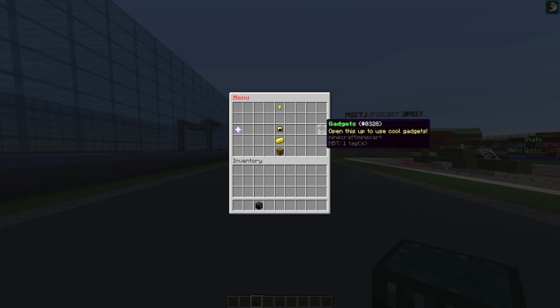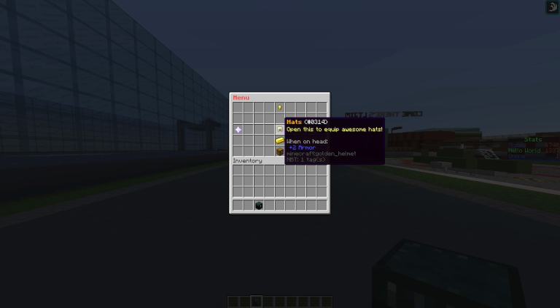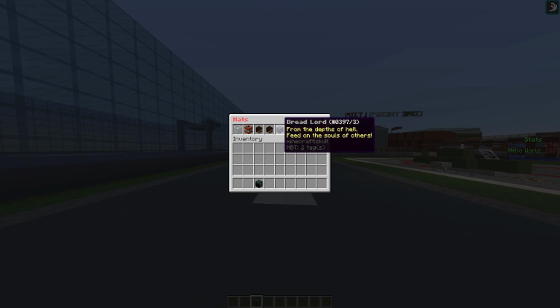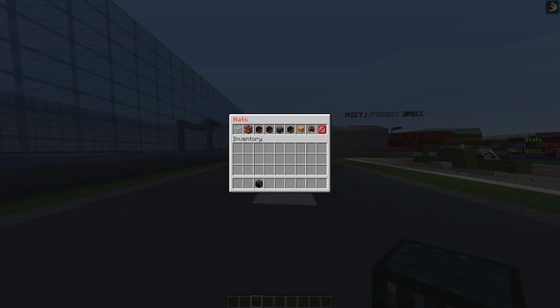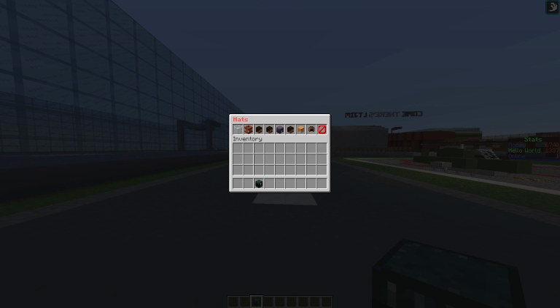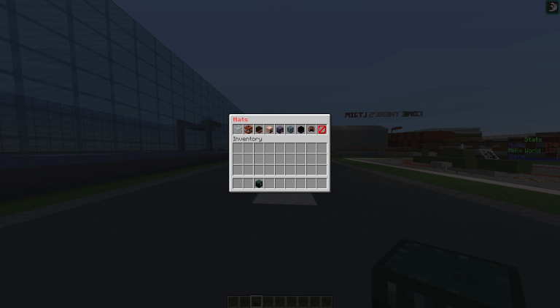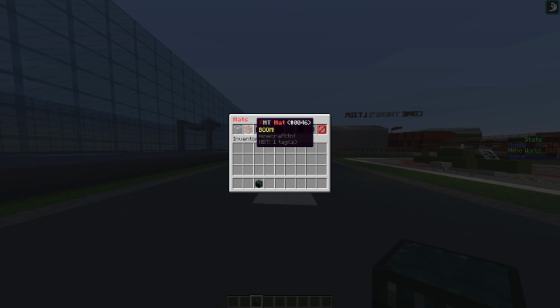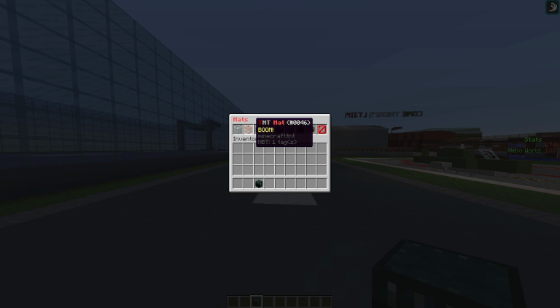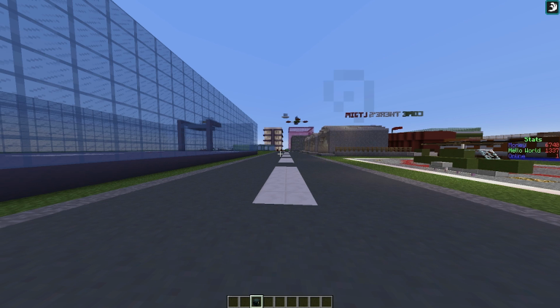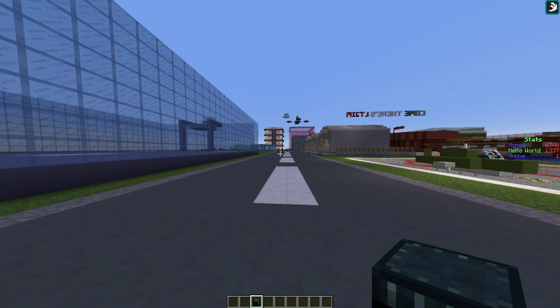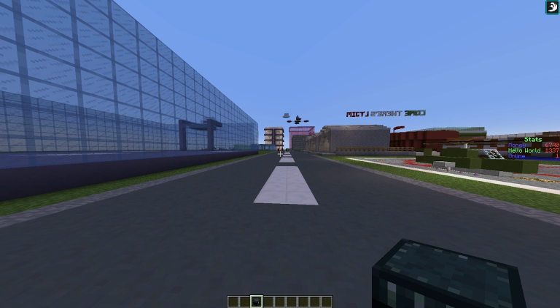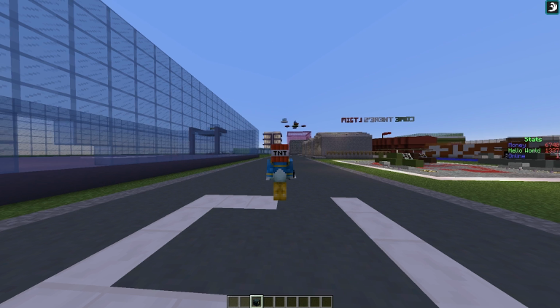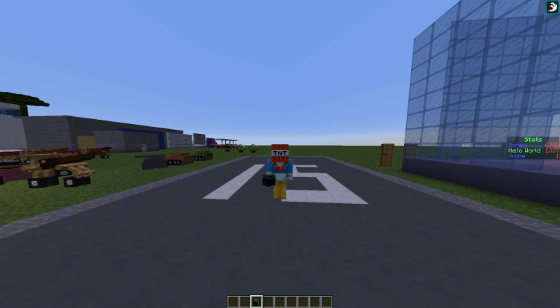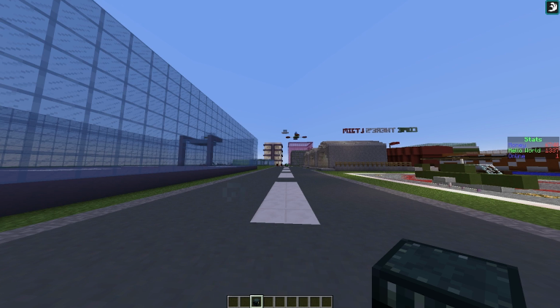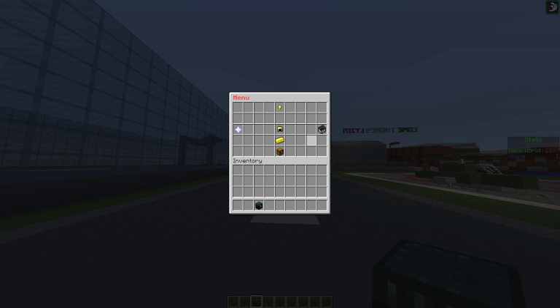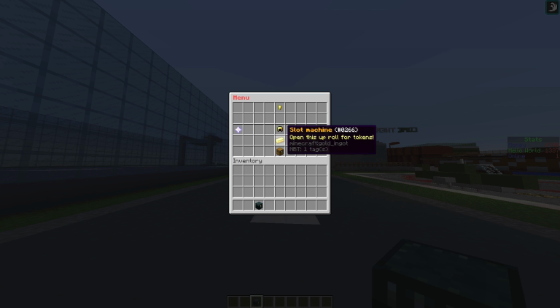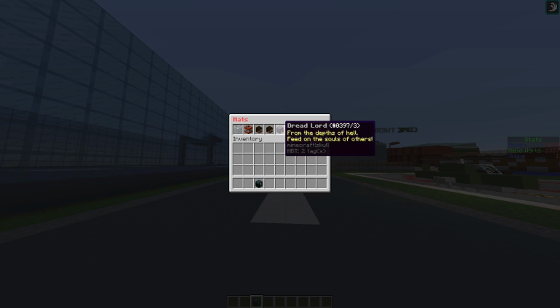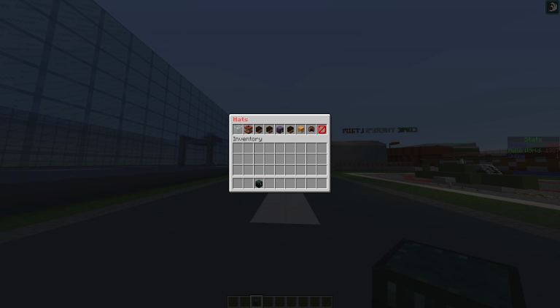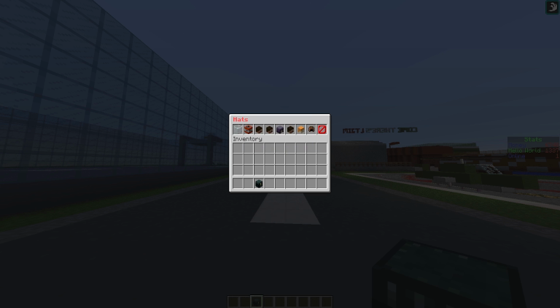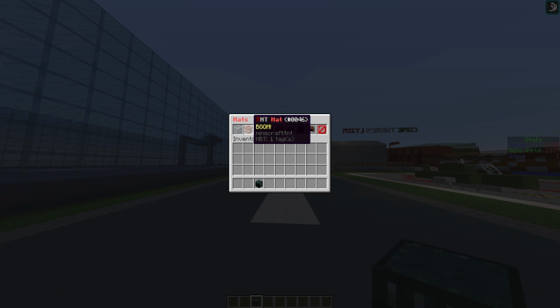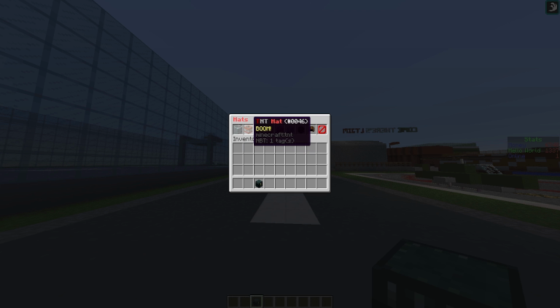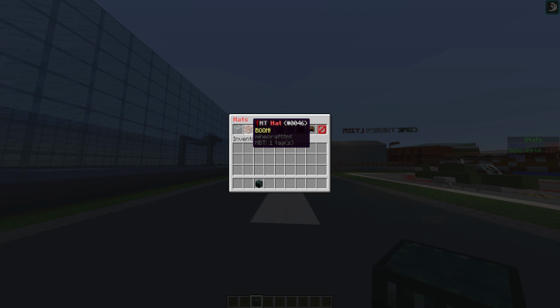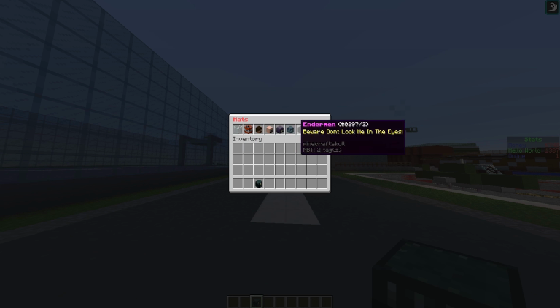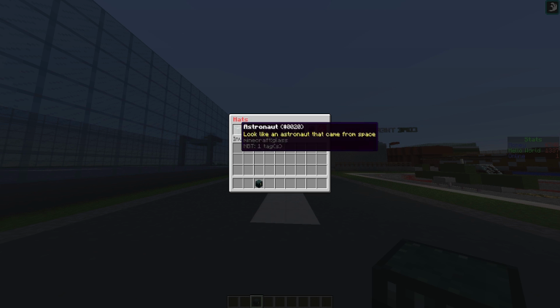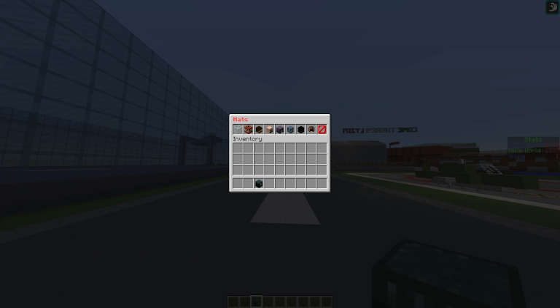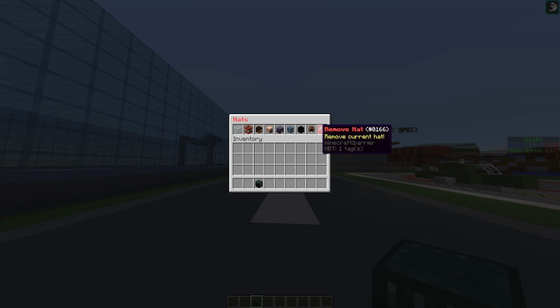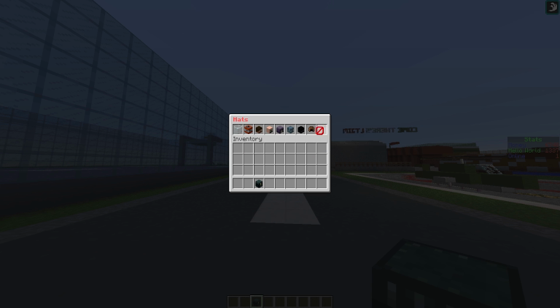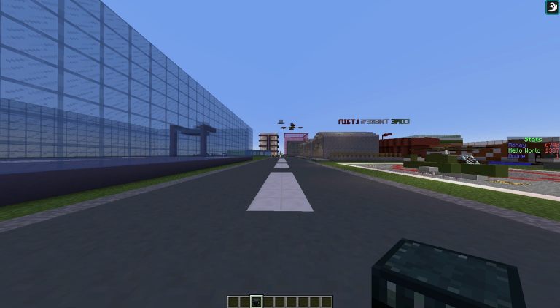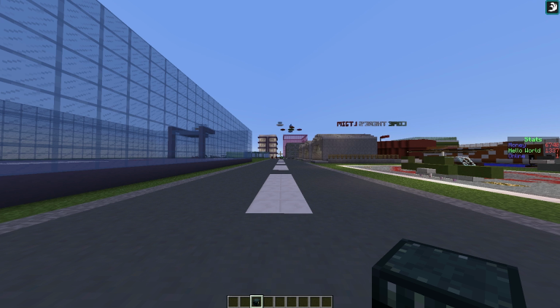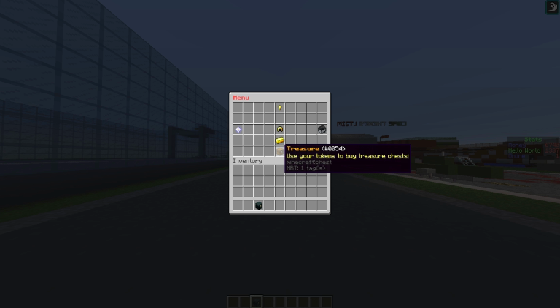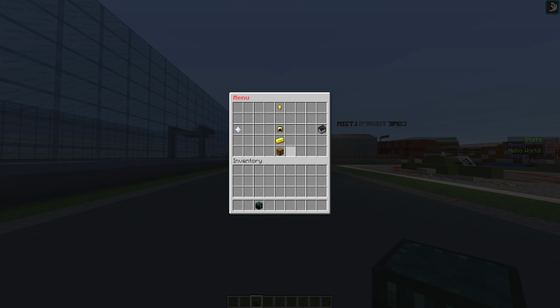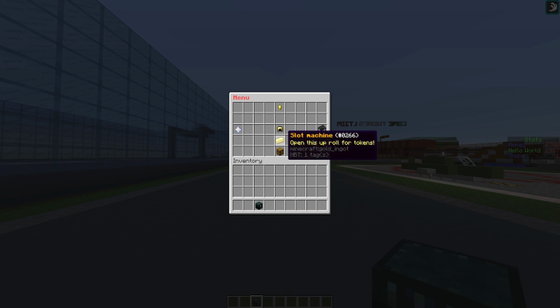So let's look at the hats first. This is pretty straightforward — hopefully the developer adds more hats to this, but to start with we have a few simple ones here and we can obviously remove it.